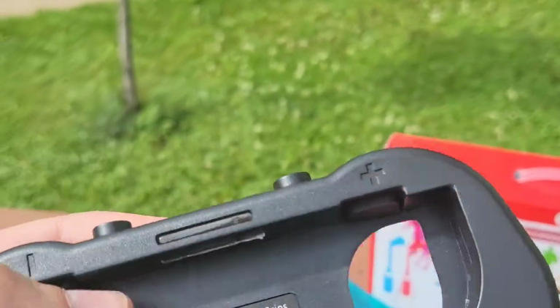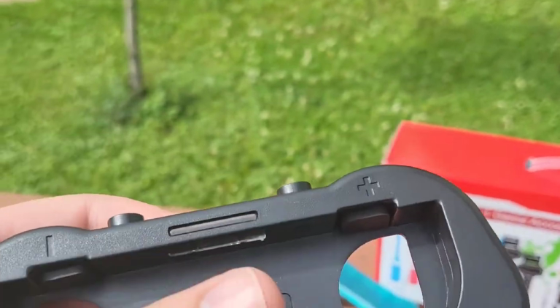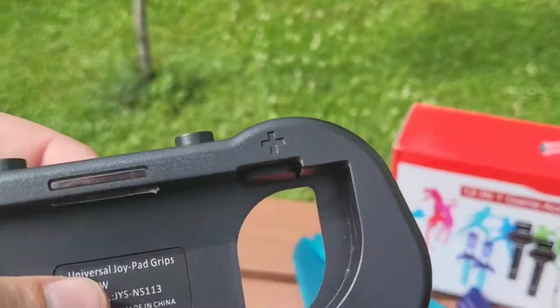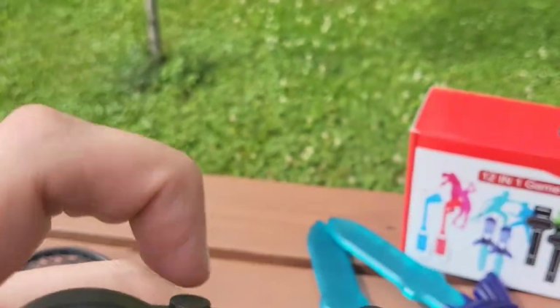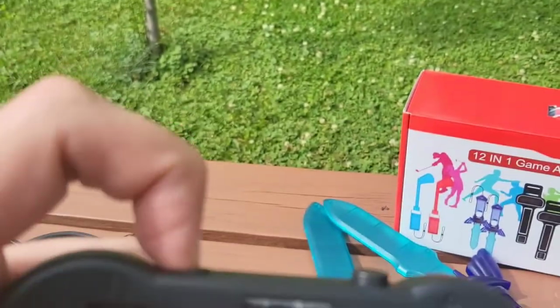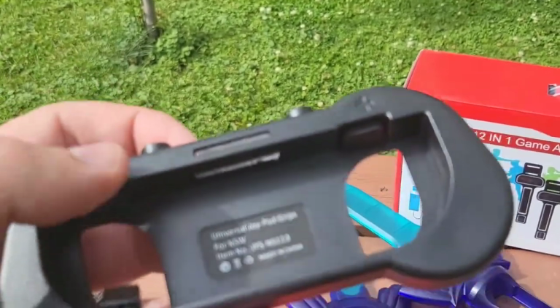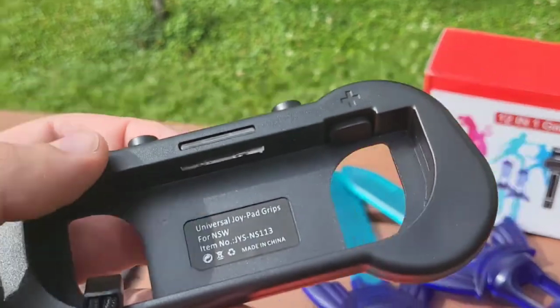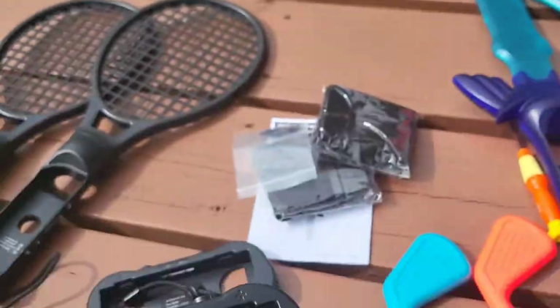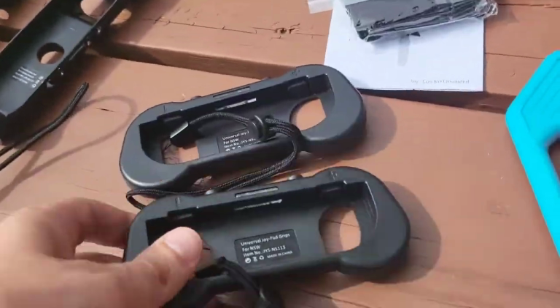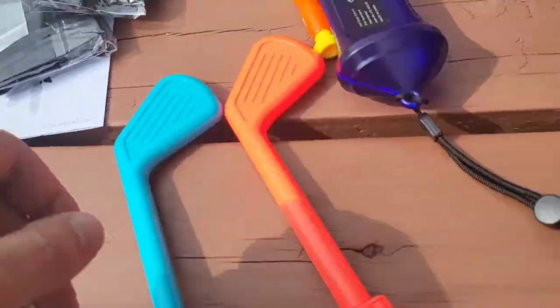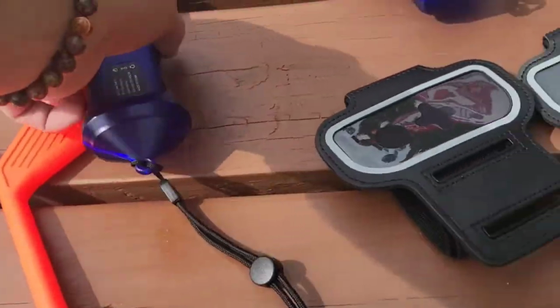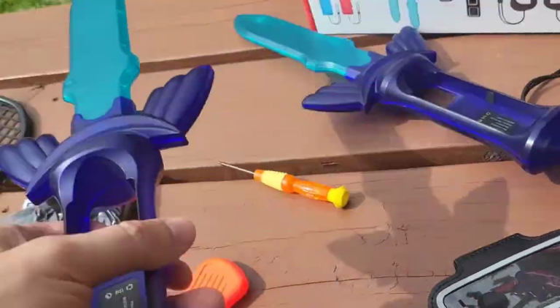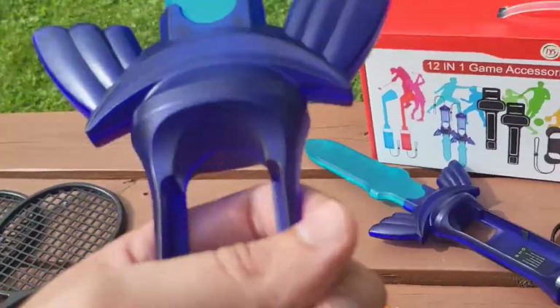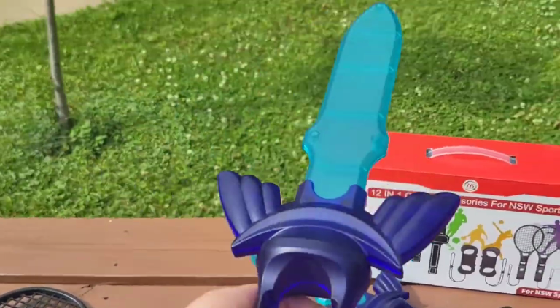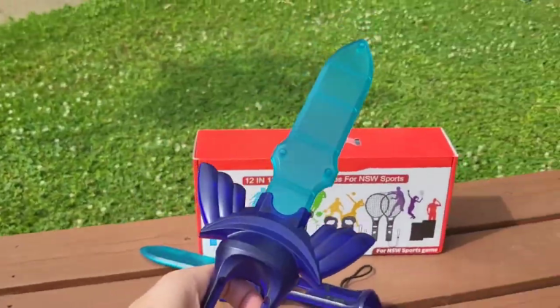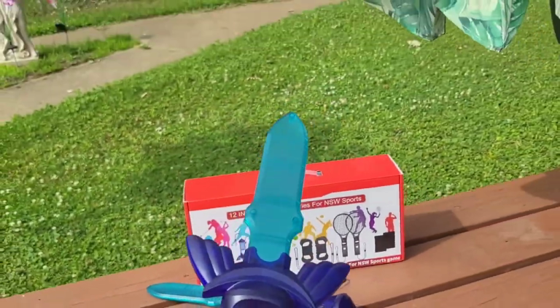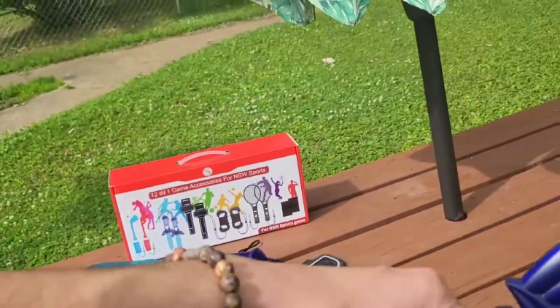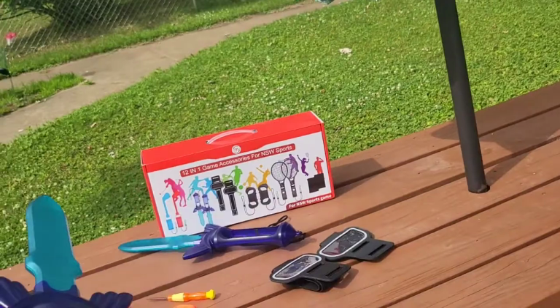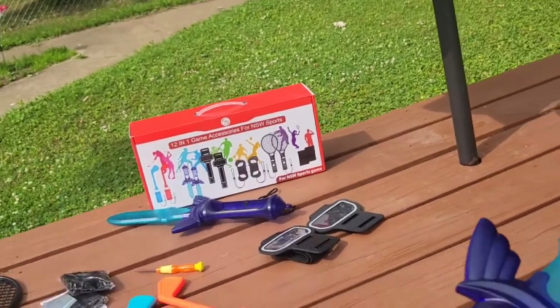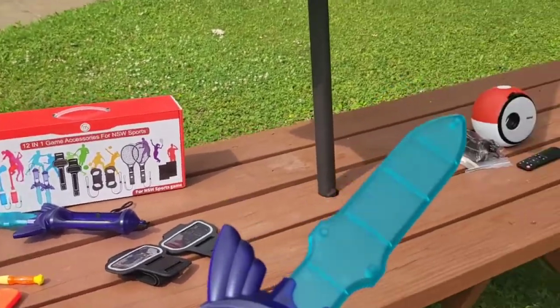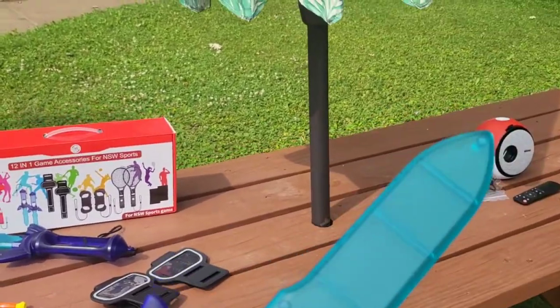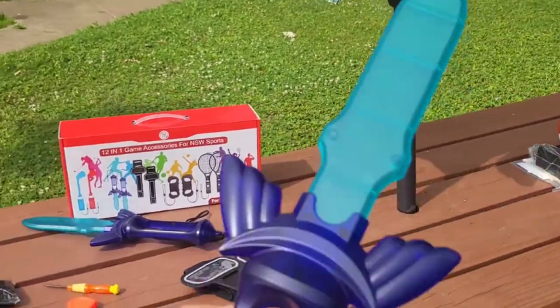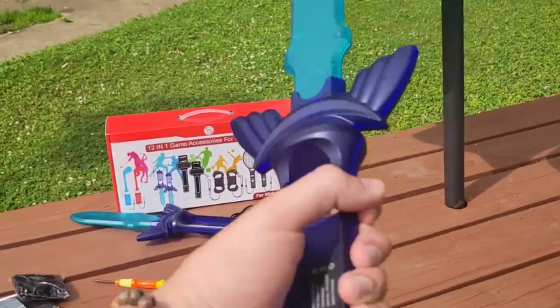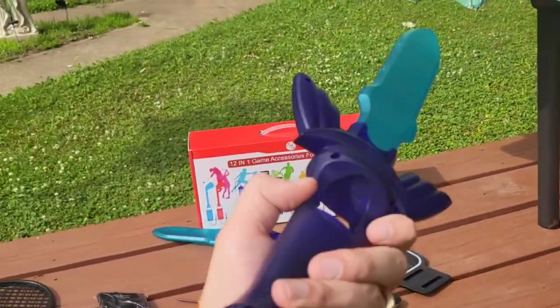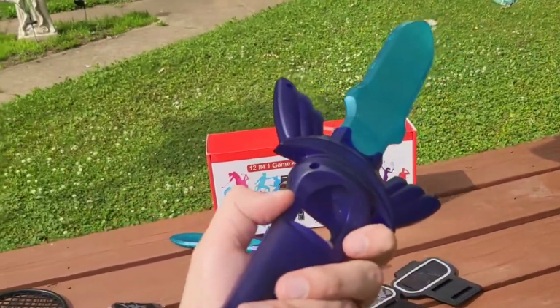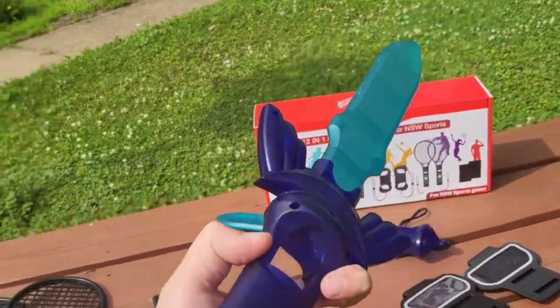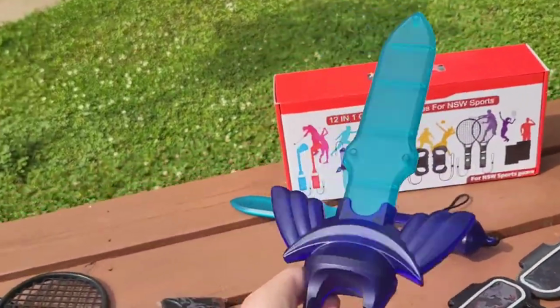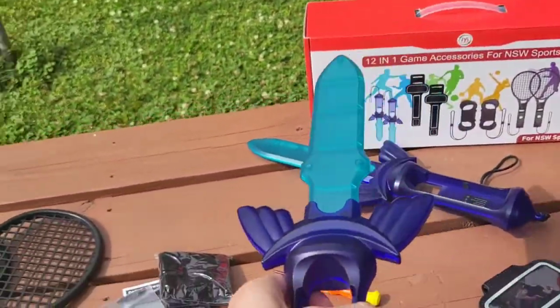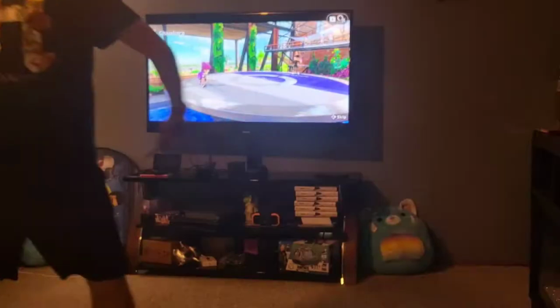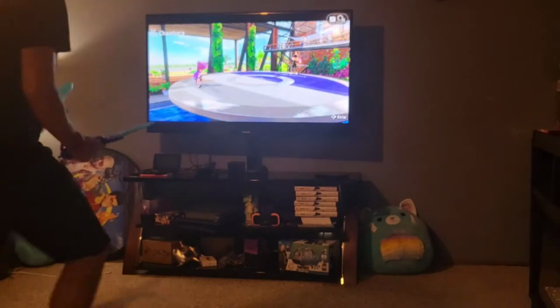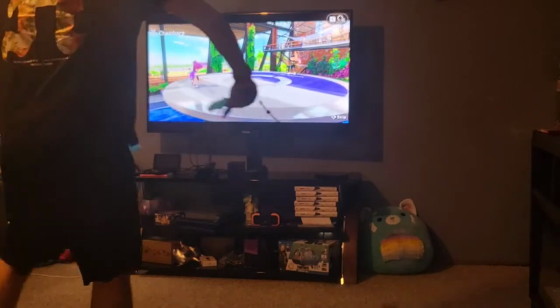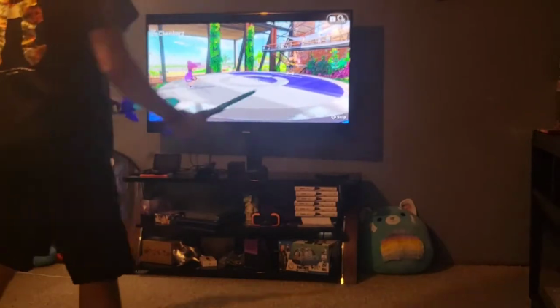You'll have the buttons facing you and then the shoulder functionality right there for shoulder buttons. Look at this — we can go ahead and jump into the Legend of Zelda and use an actual sword and play all sorts of different adventure games. This is great. I got twin swords.